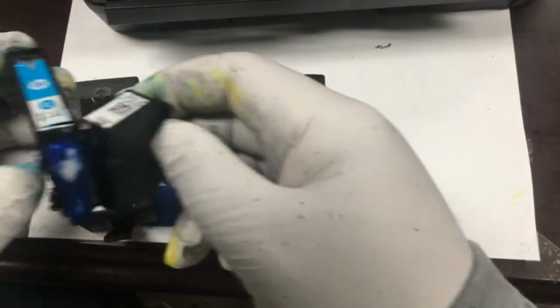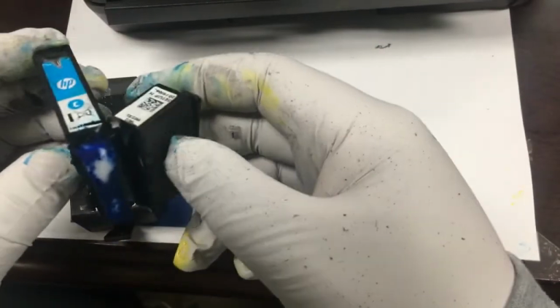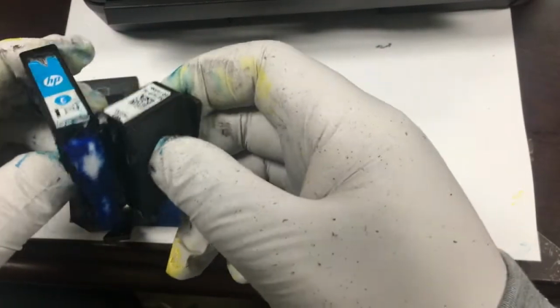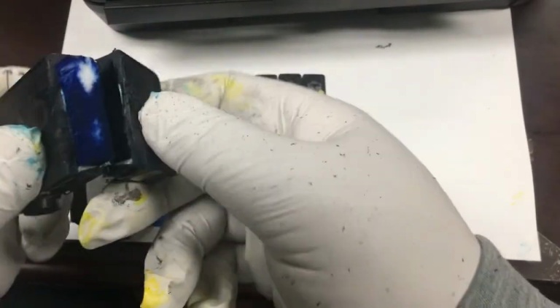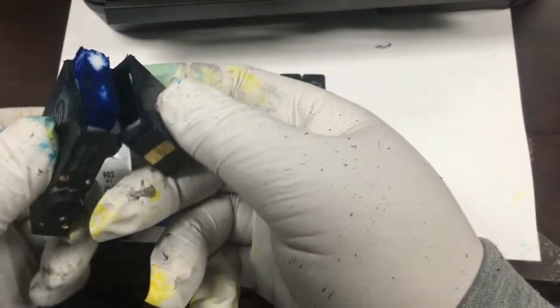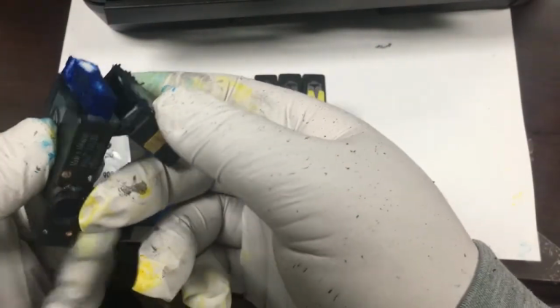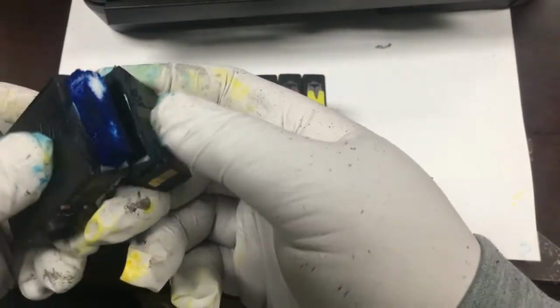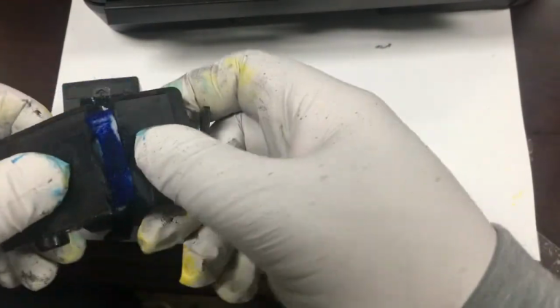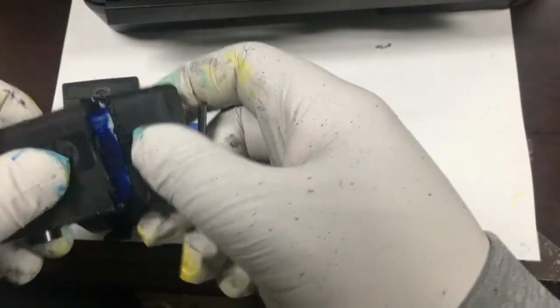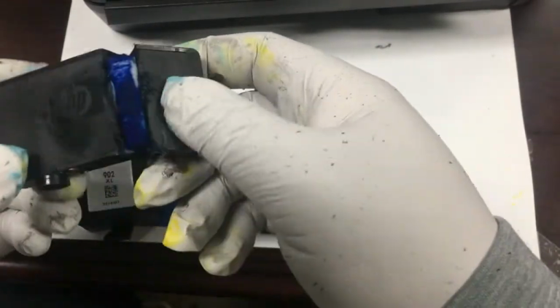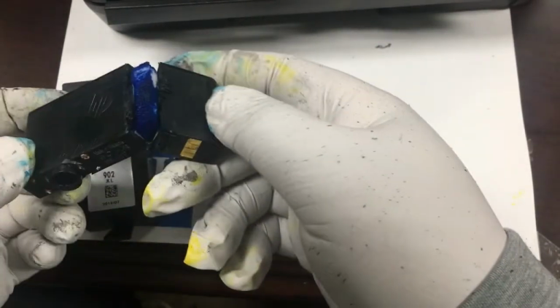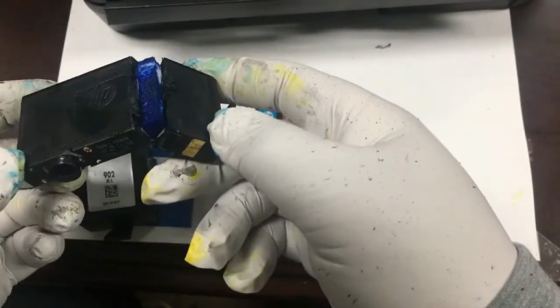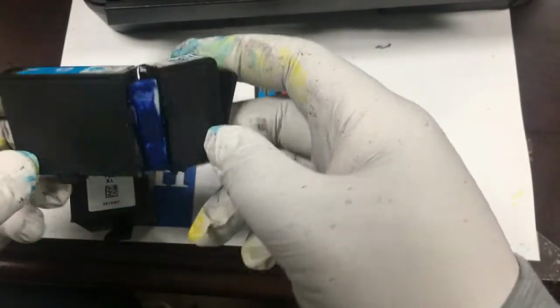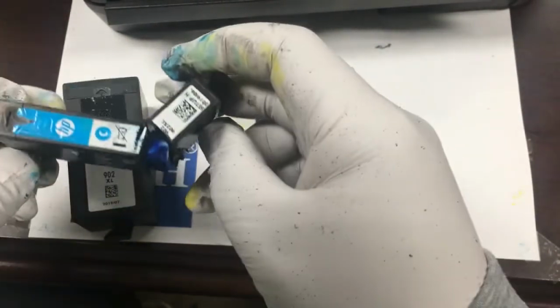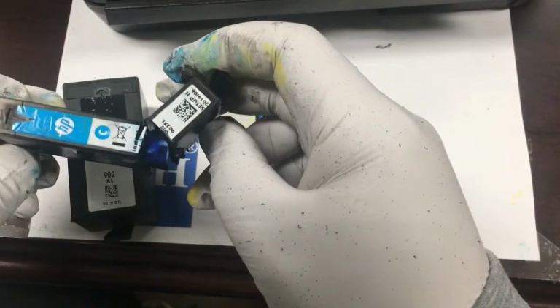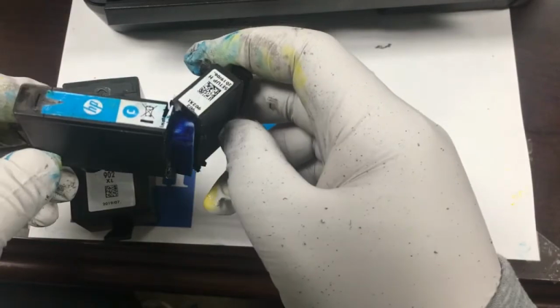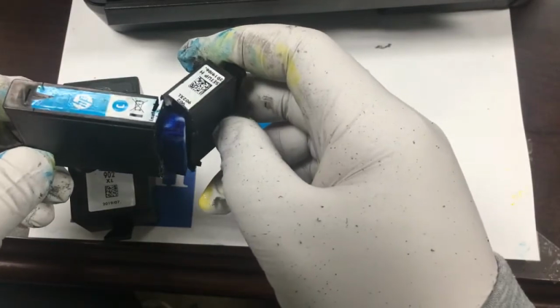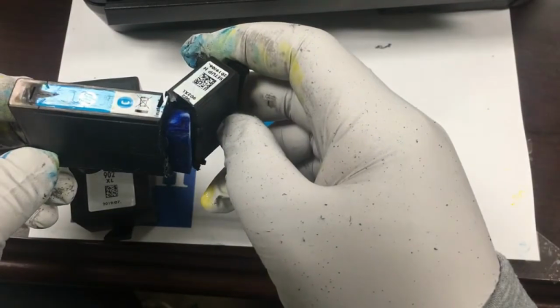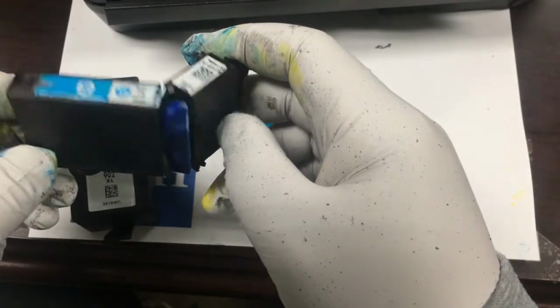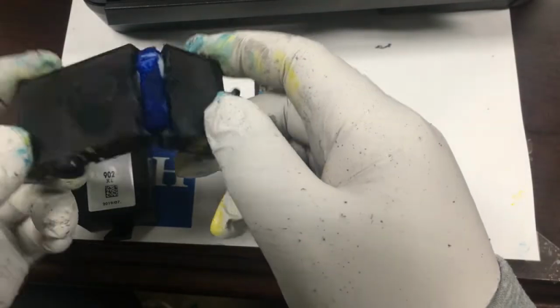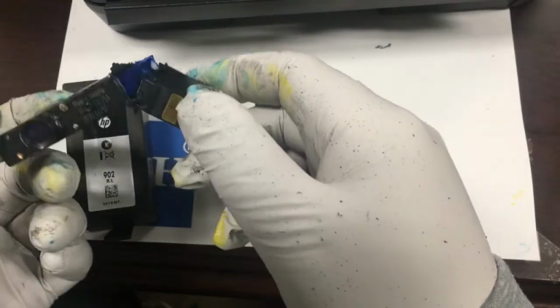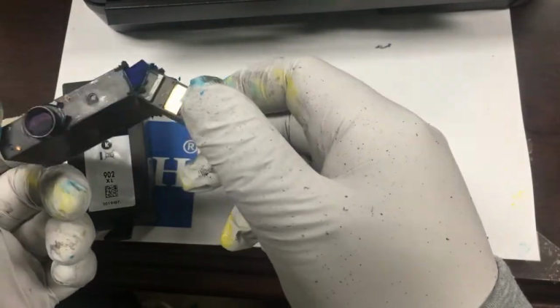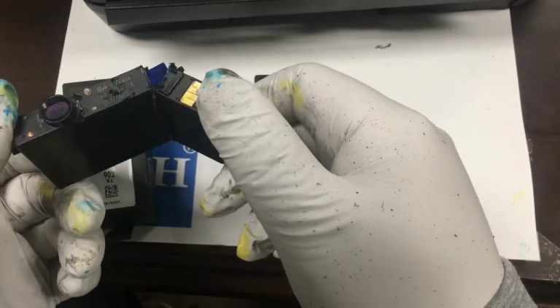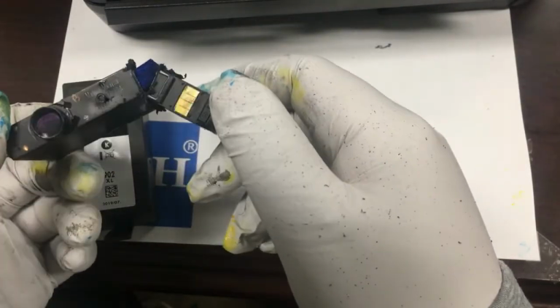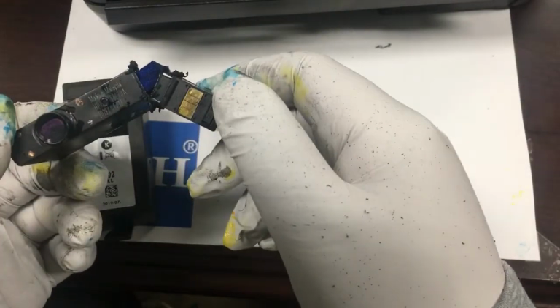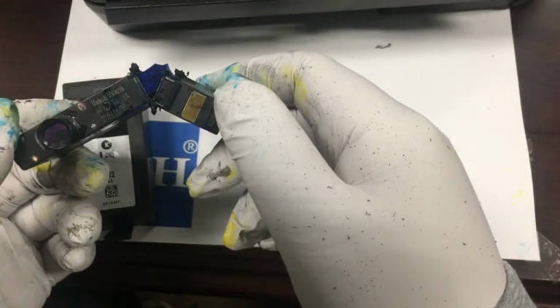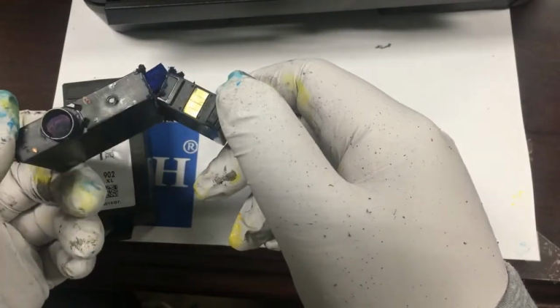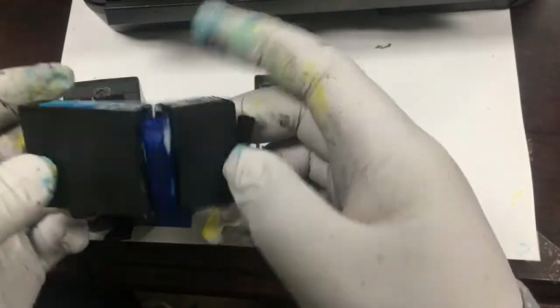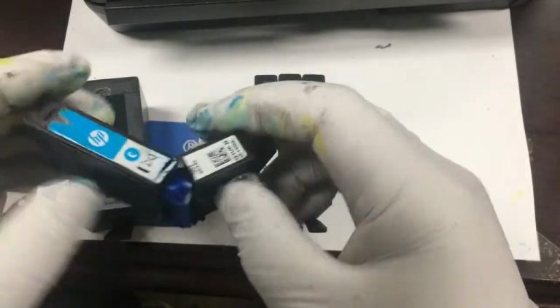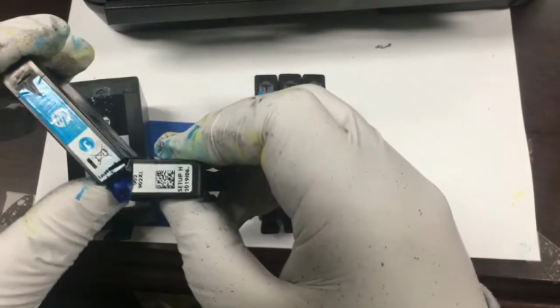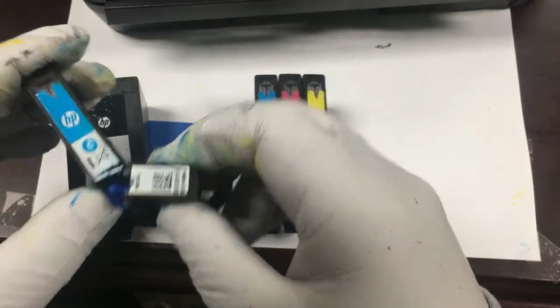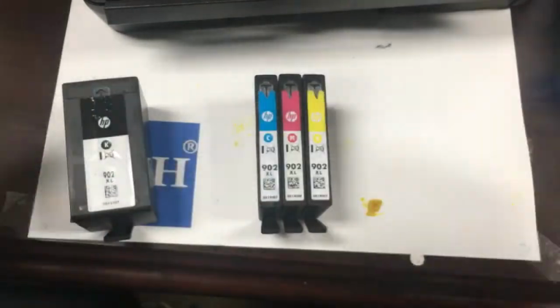For the color start-up cartridges, HP expanded the sponge to make it a lot longer. Now the back chamber is gone, and the whole cartridge is a big piece of sponge.